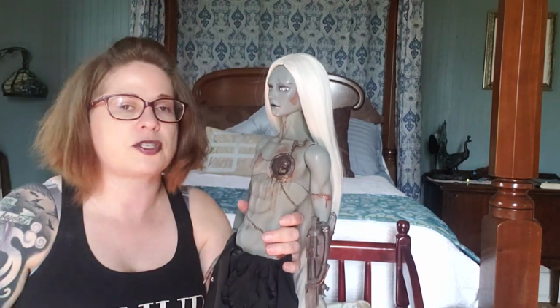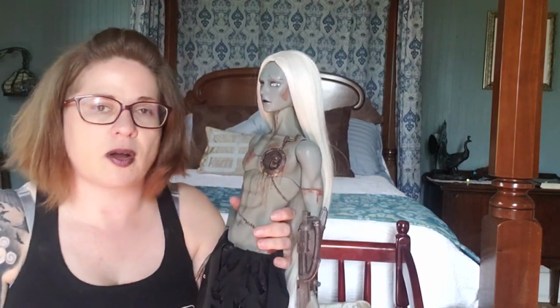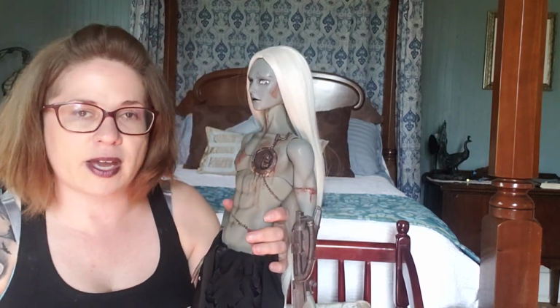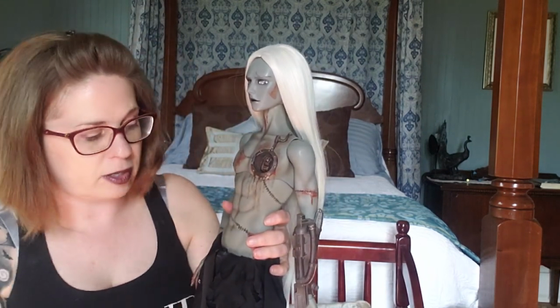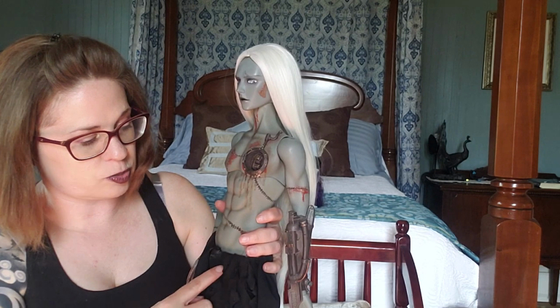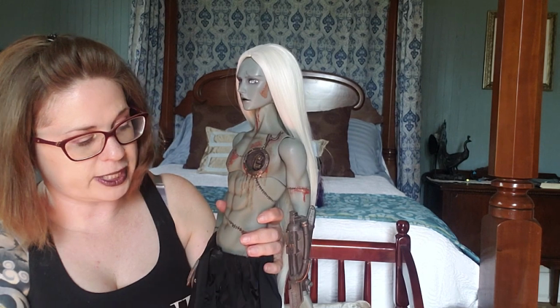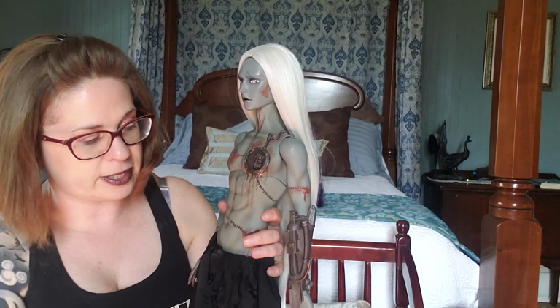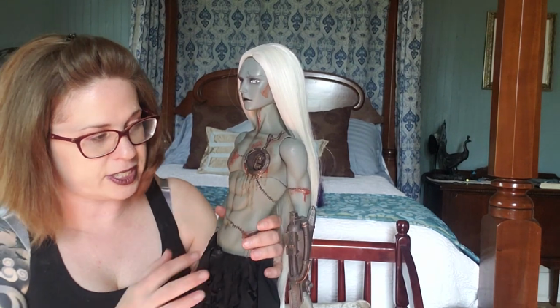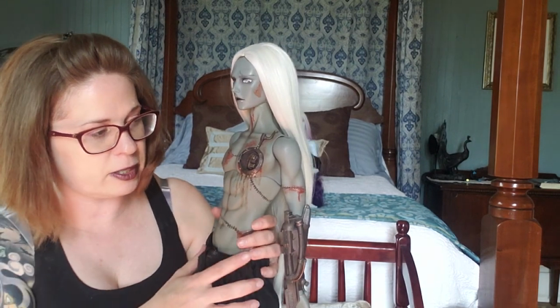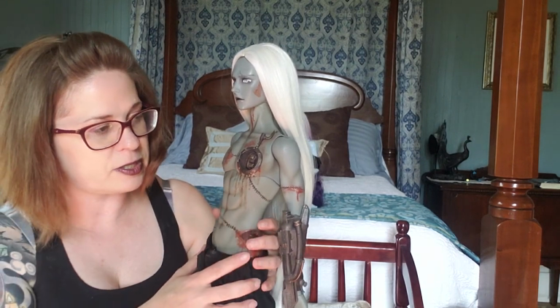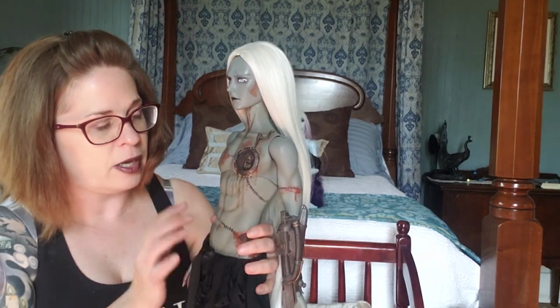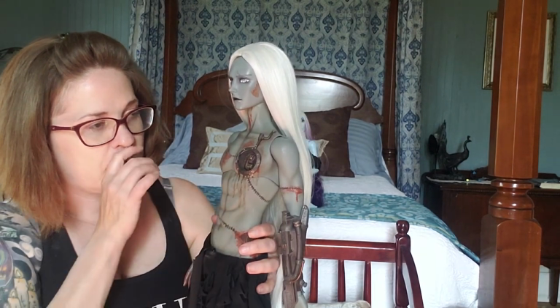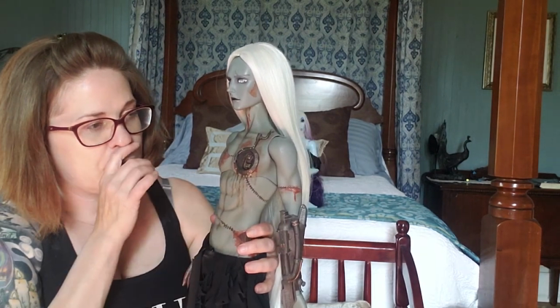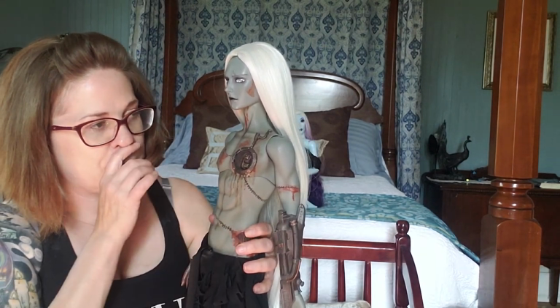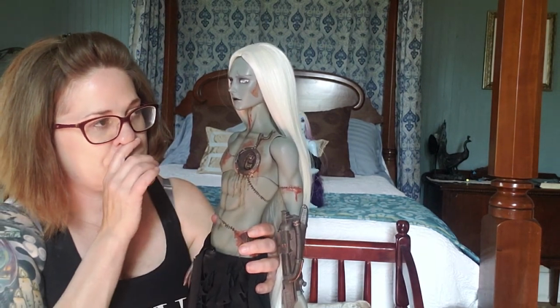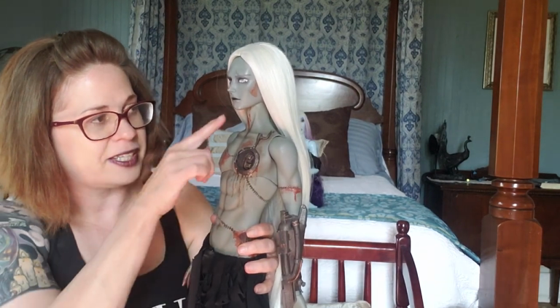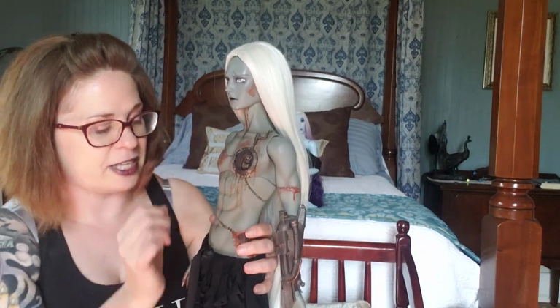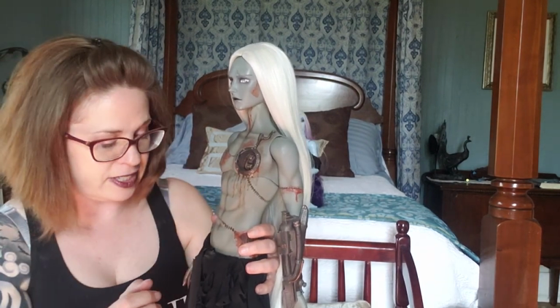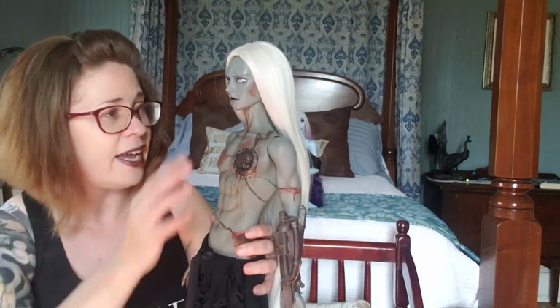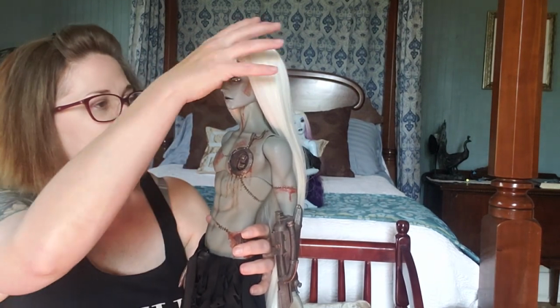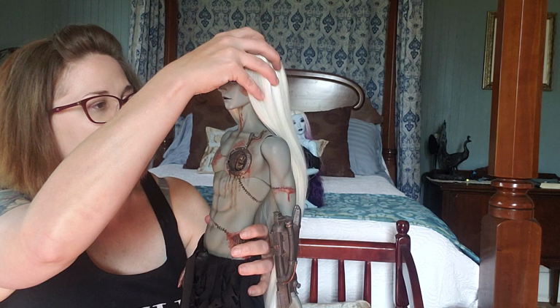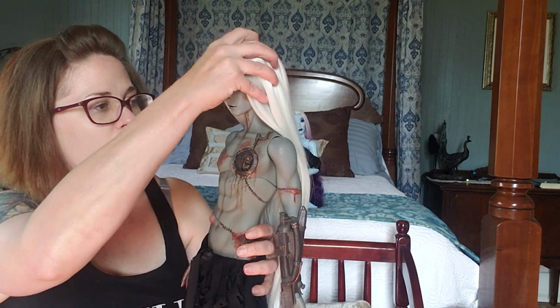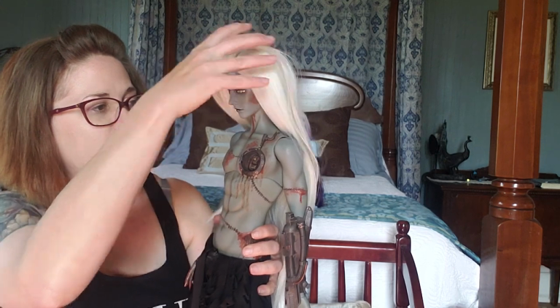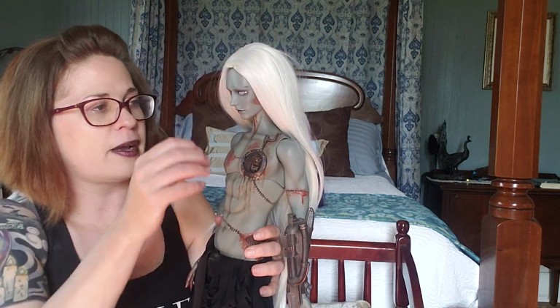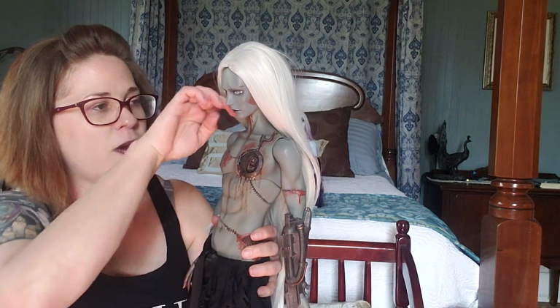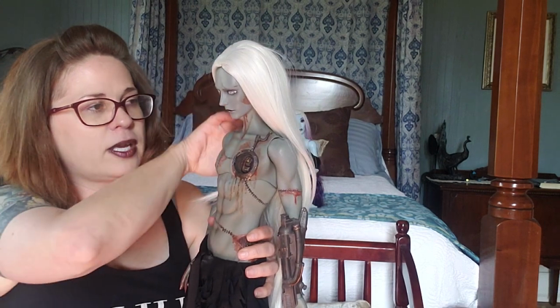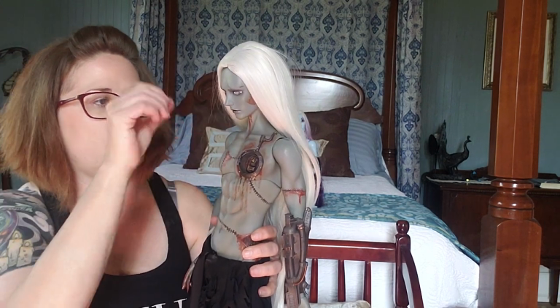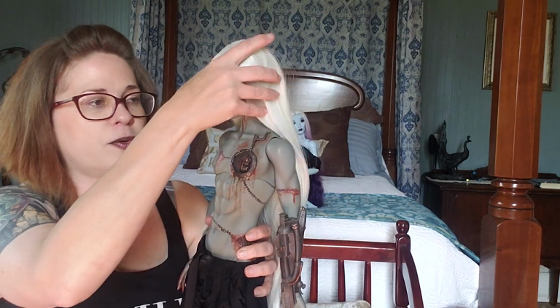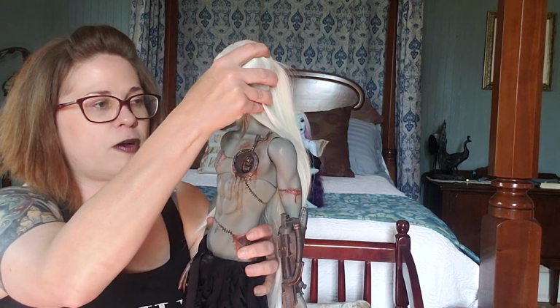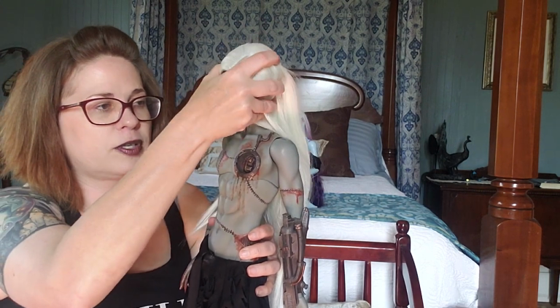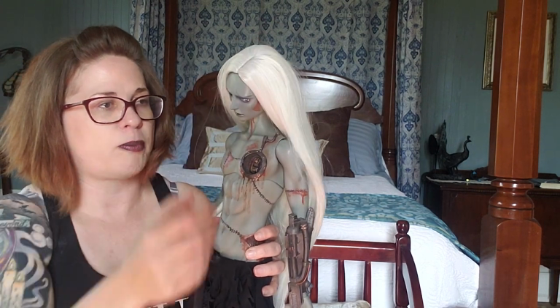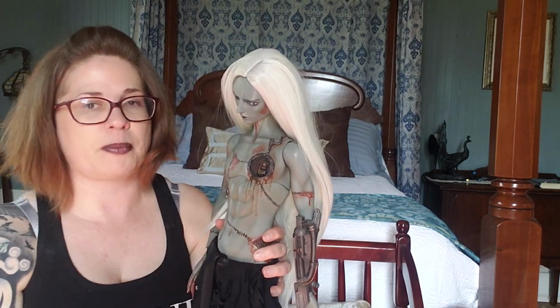While I had him apart, I also sueded the inside of his hips and the inside of his neck, and it's a lot better now — he can hold poses without popping loose.